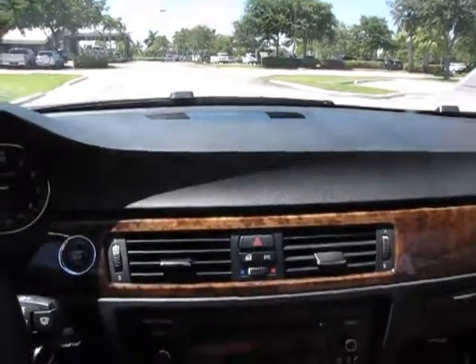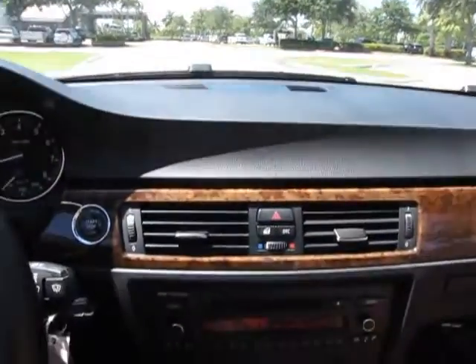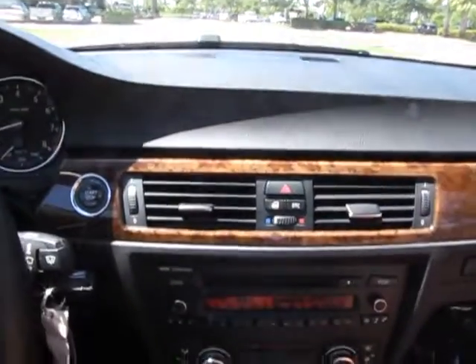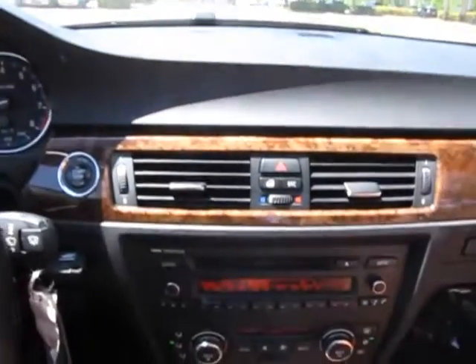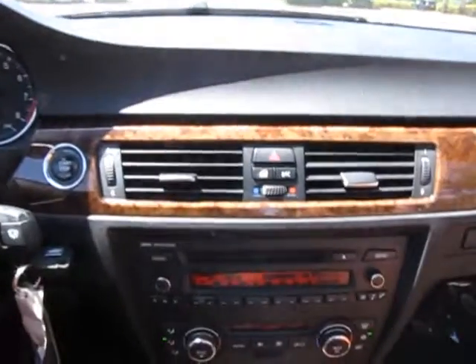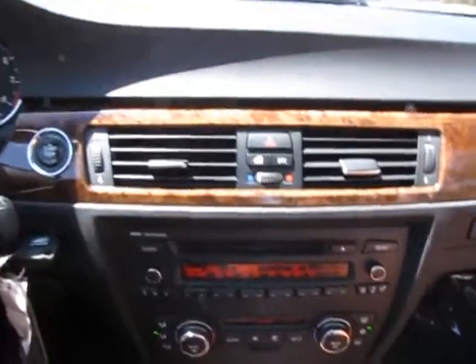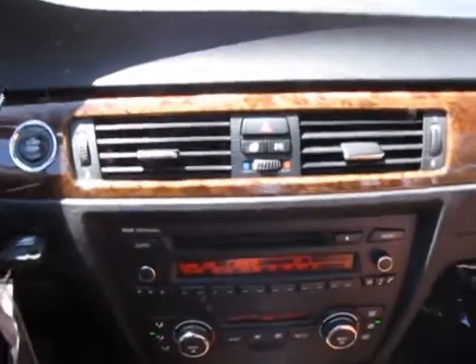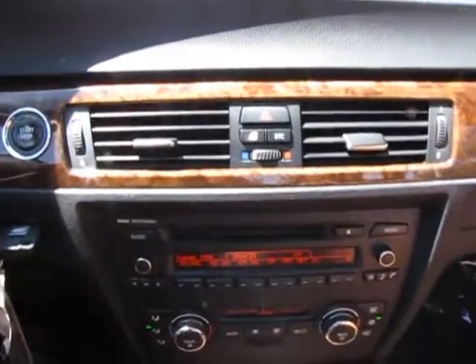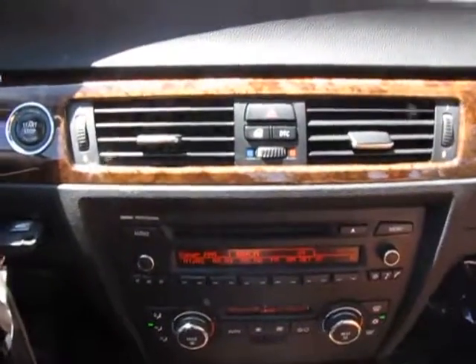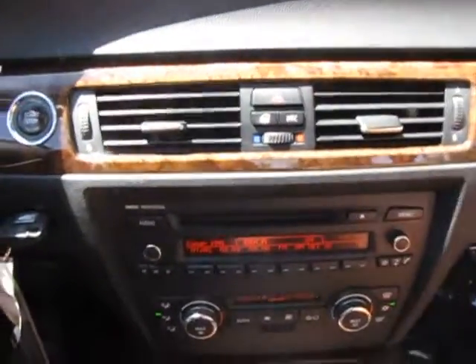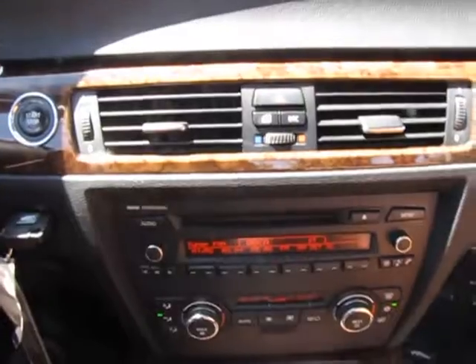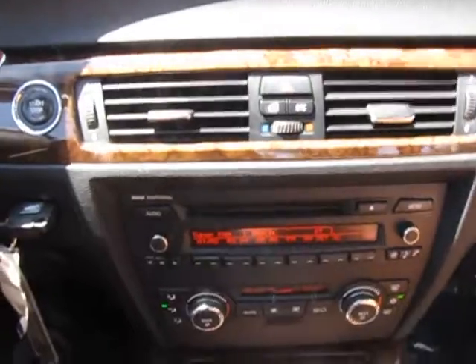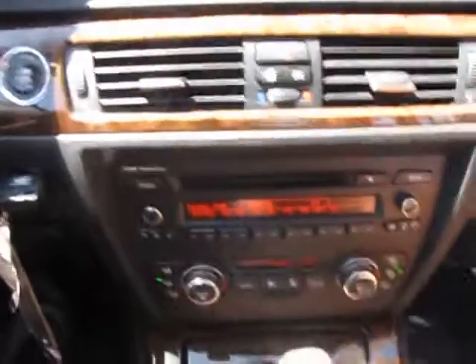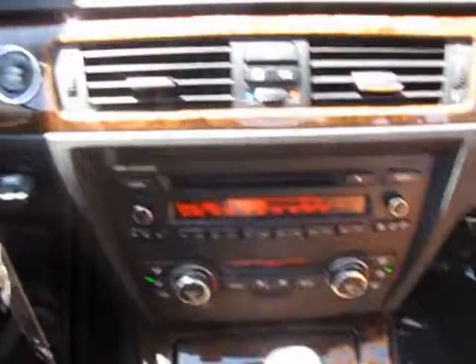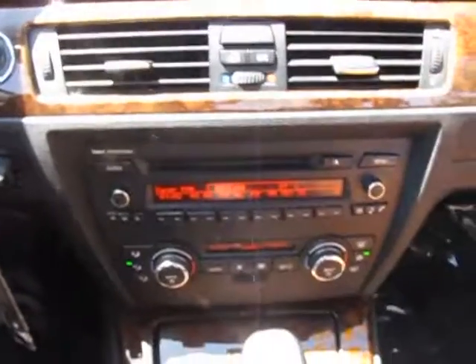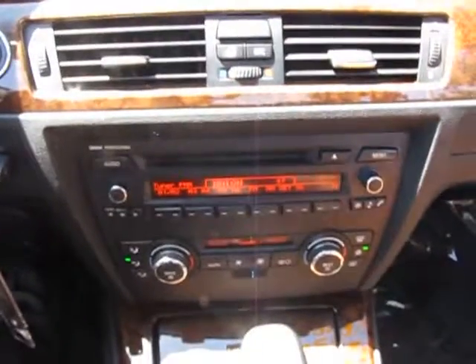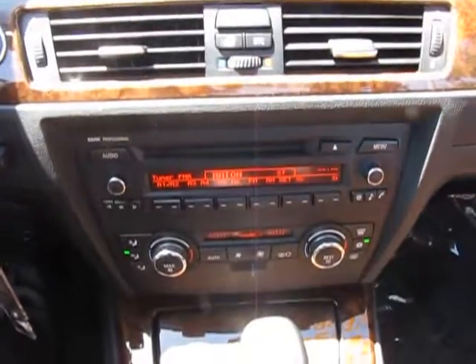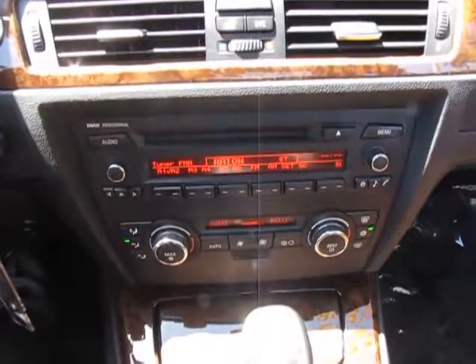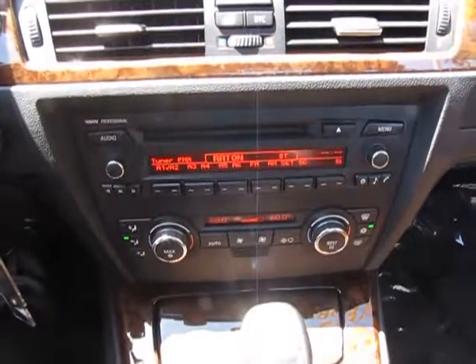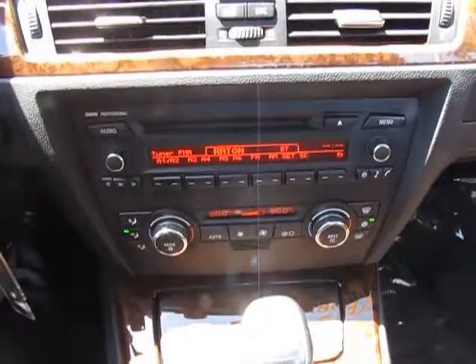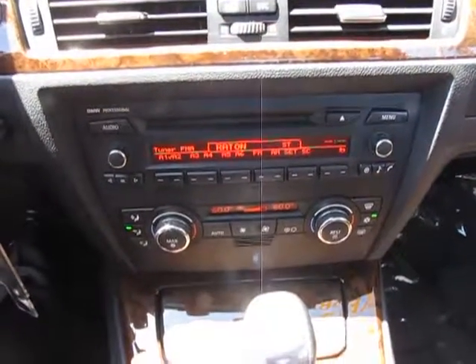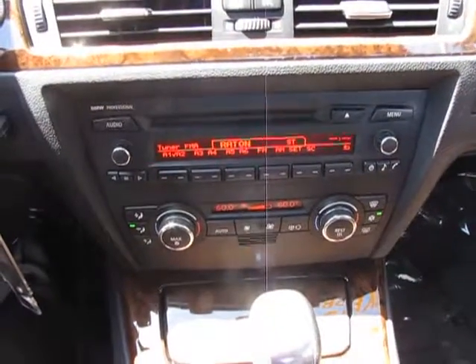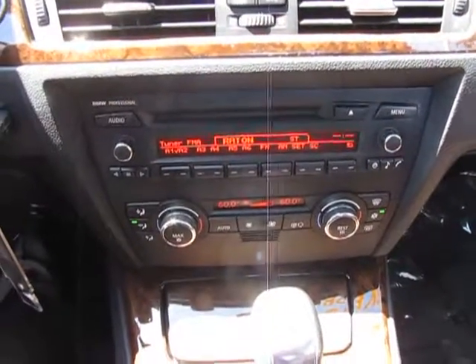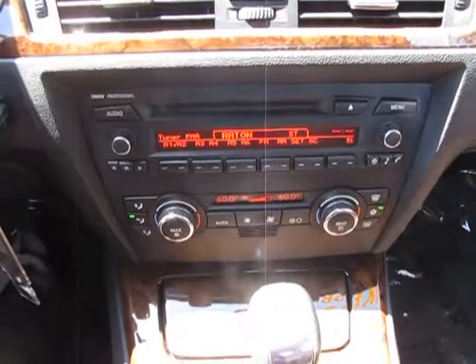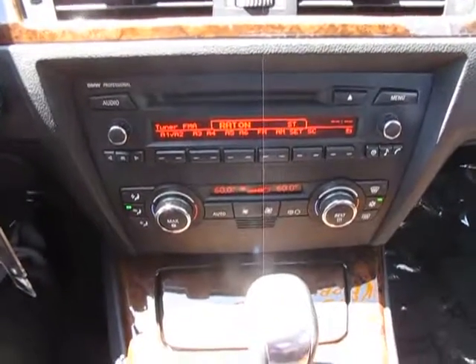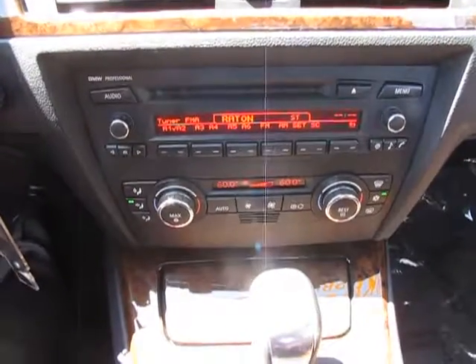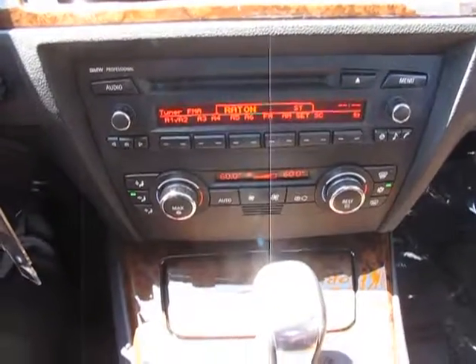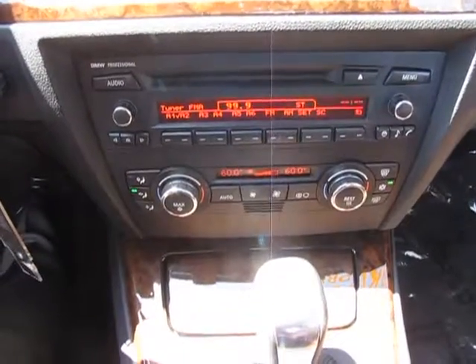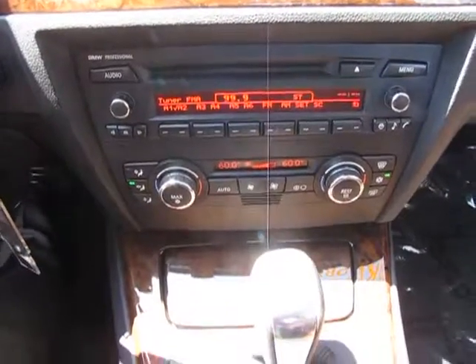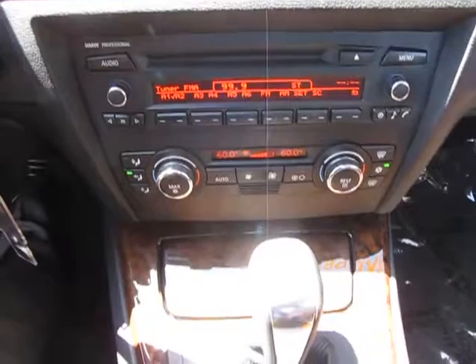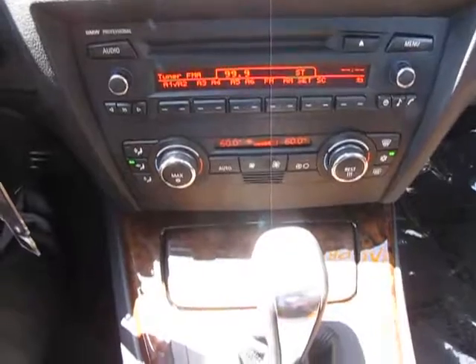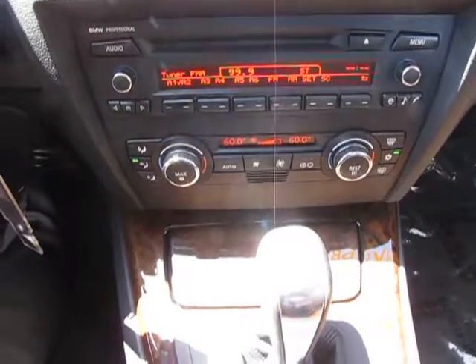As you can see the layout of your dash, everything is well within reach. You're not going to be searching for anything as you're driving down the road.